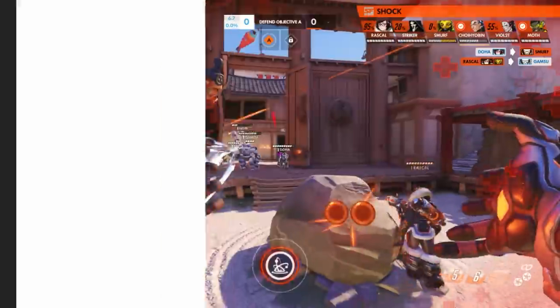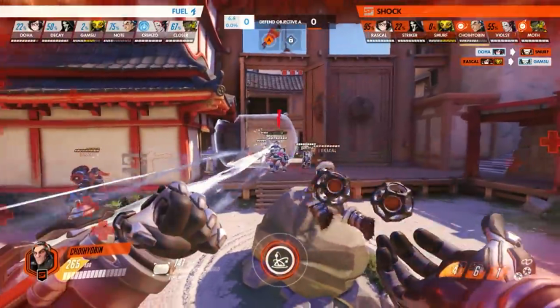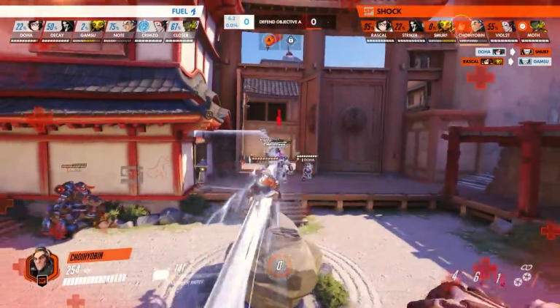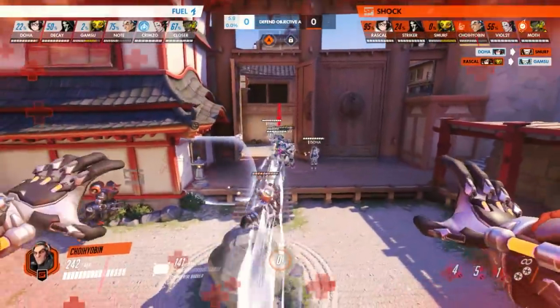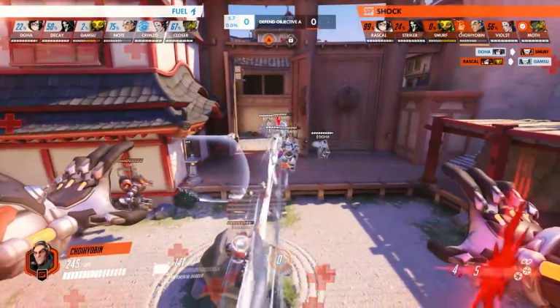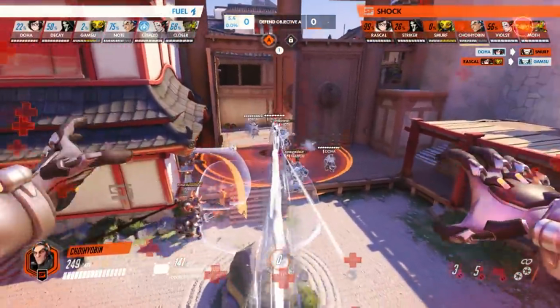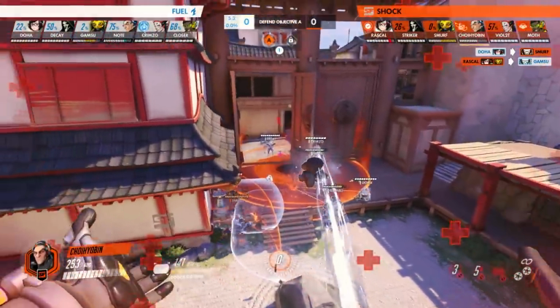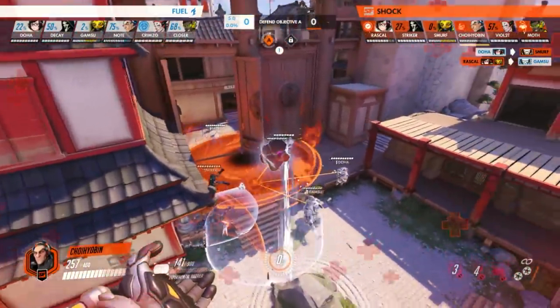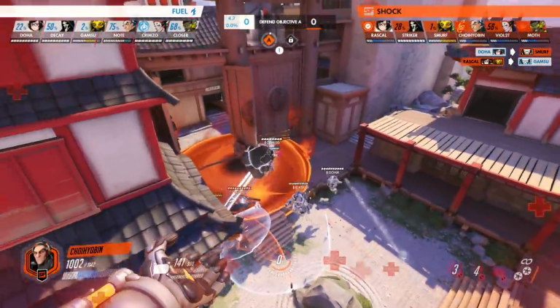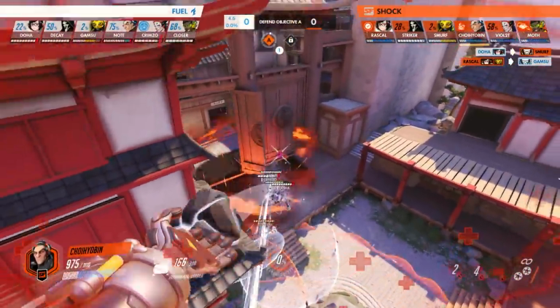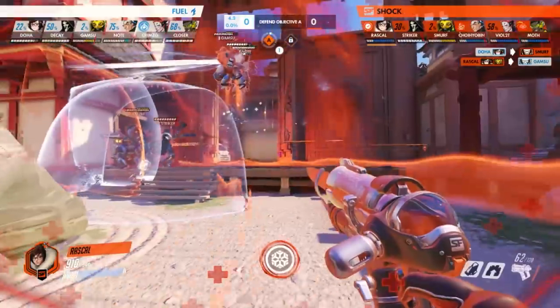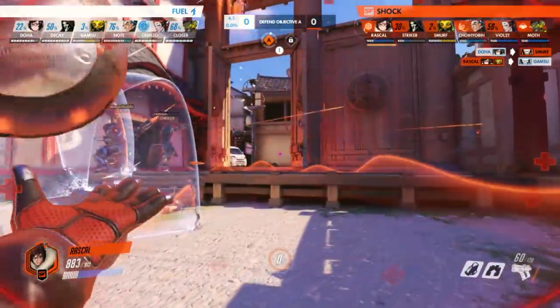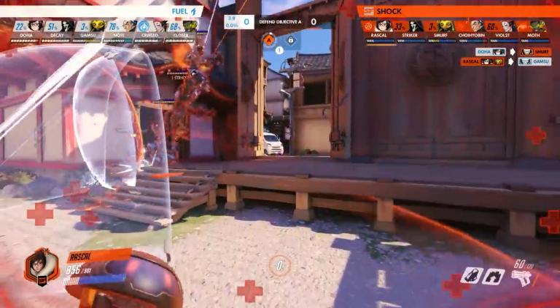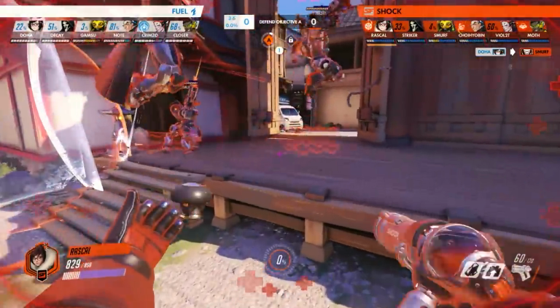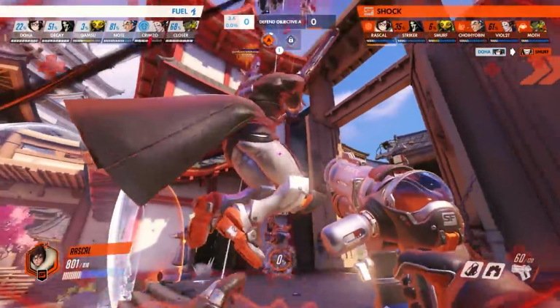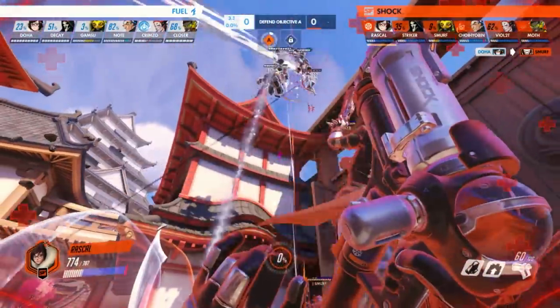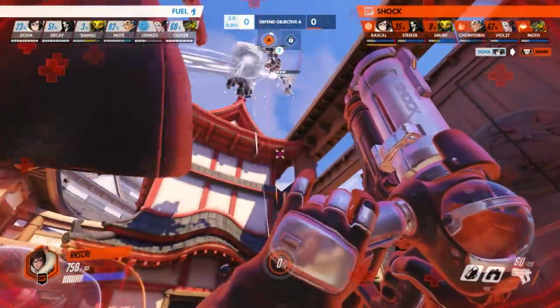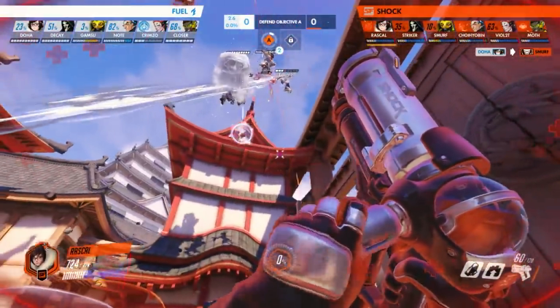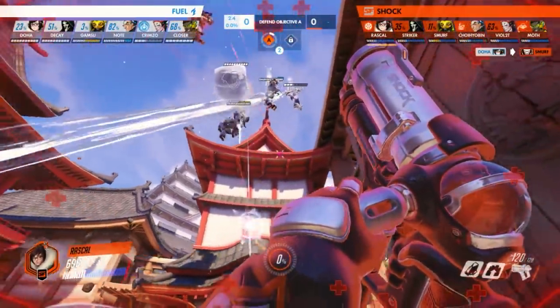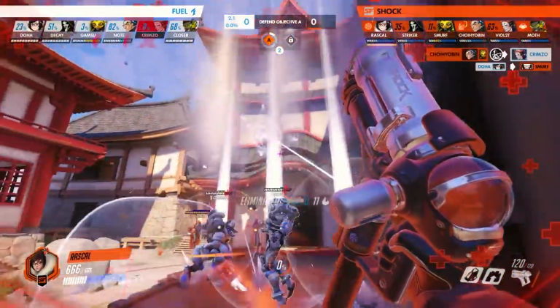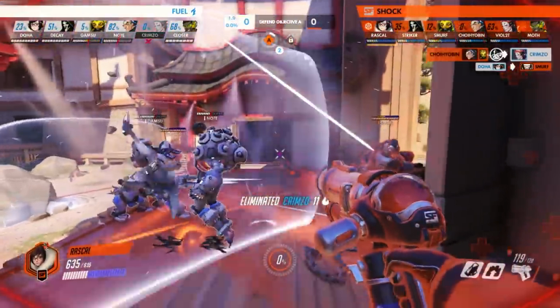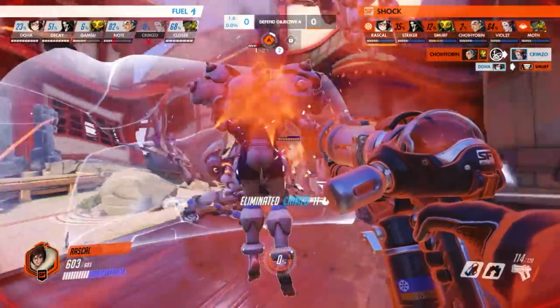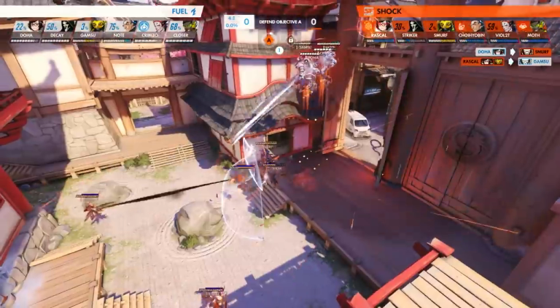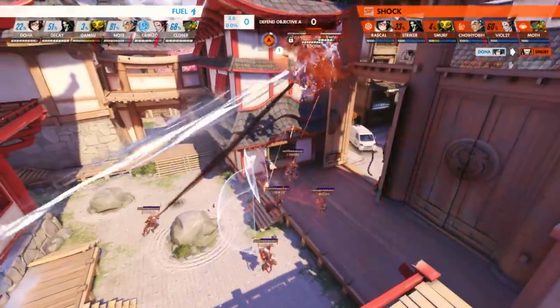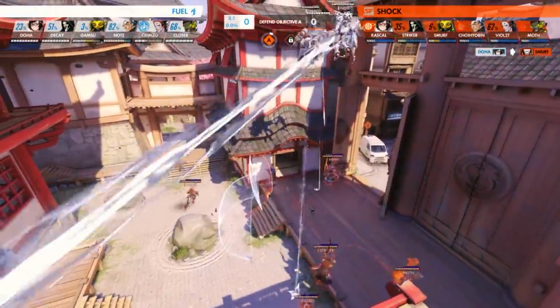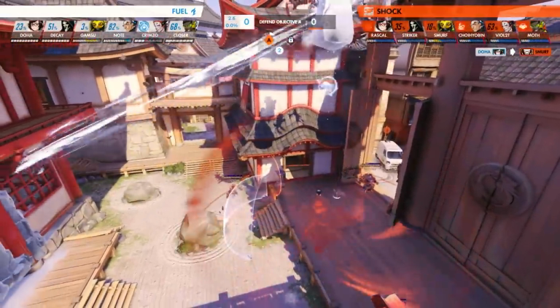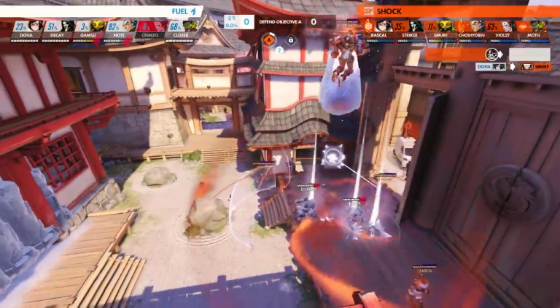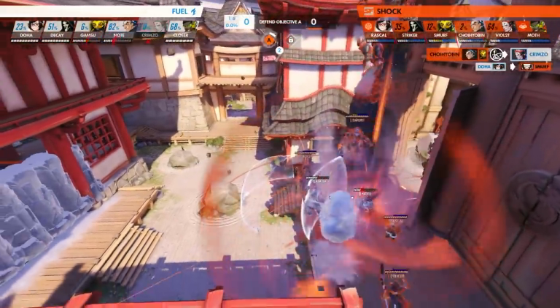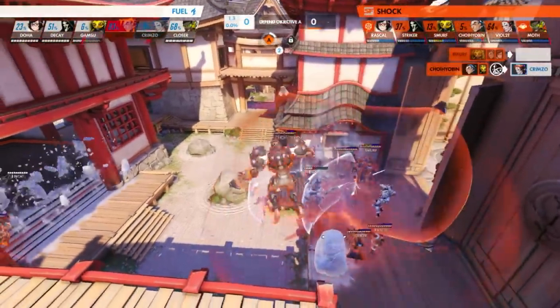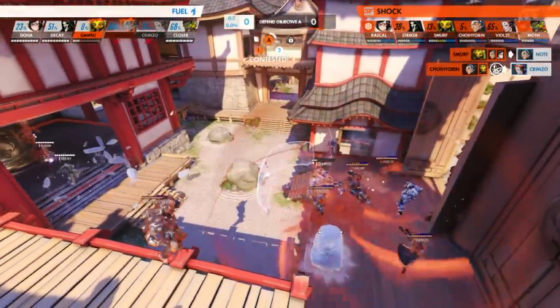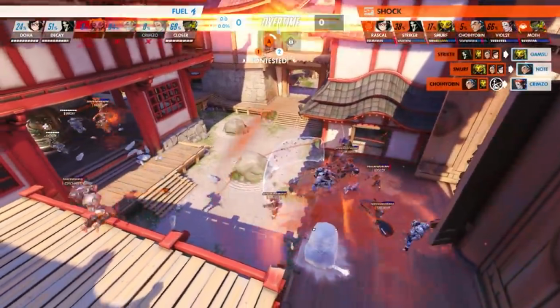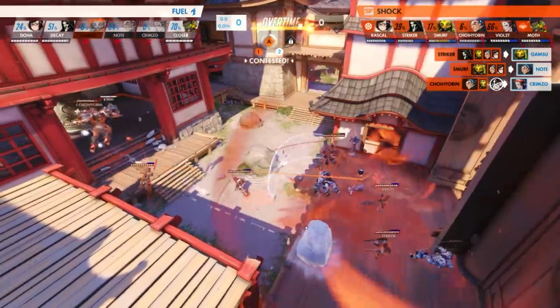With the inclusion of both Mei and Sigma into the latest meta, a new ult combo utilizing Flux and Blizzard has been making its way into the Overwatch League and subsequently the ranked ladder. While a catchy name is still being decided, the combo is incredibly deadly and effective for a swift team wipe. Here is an example of how the combo can work.